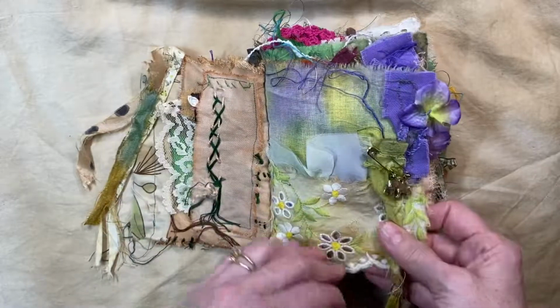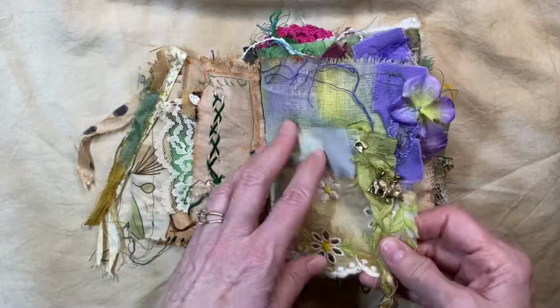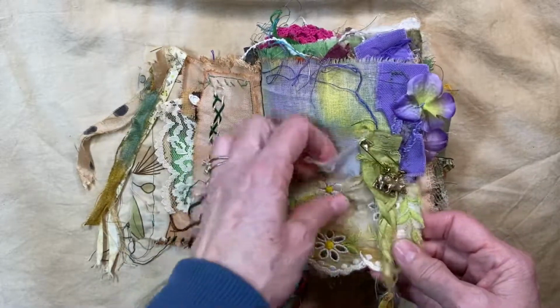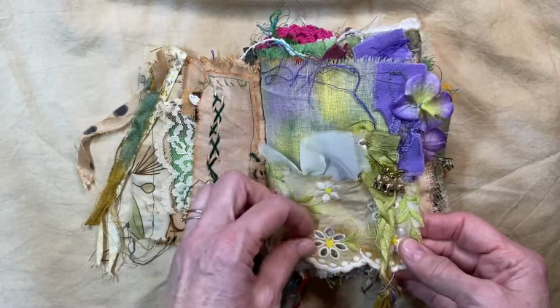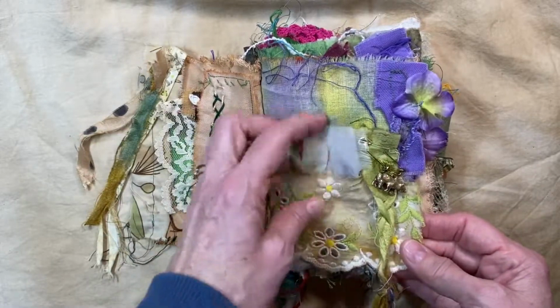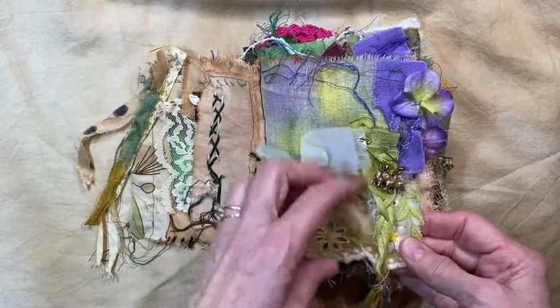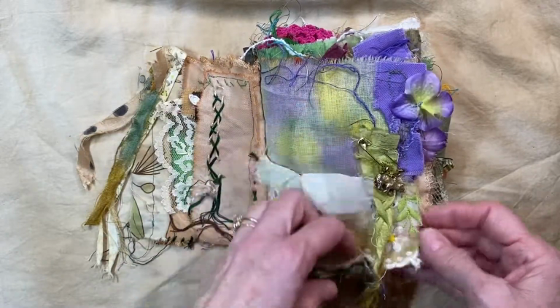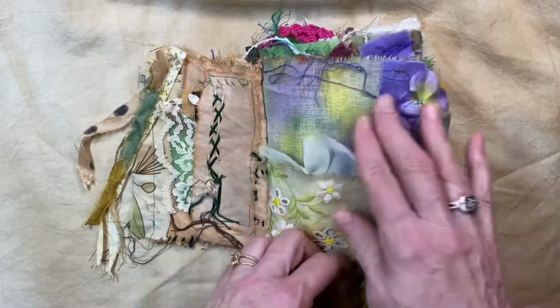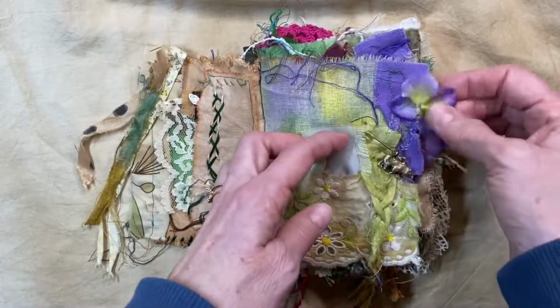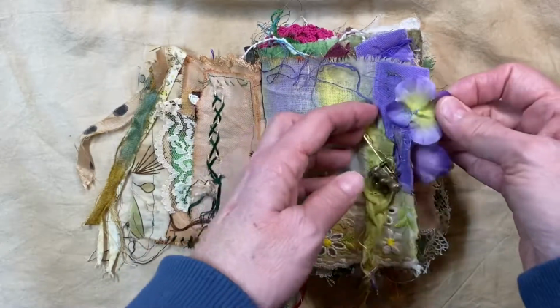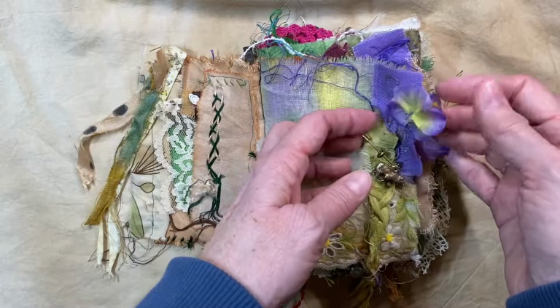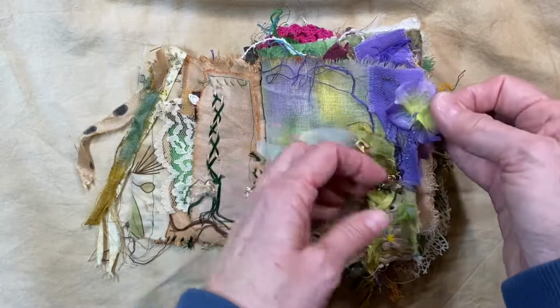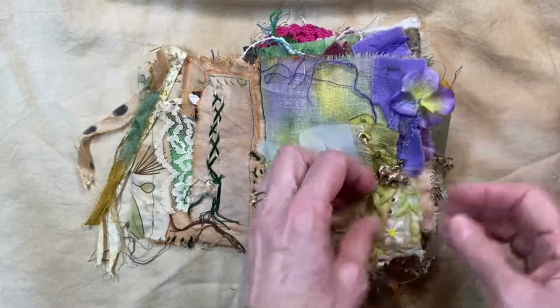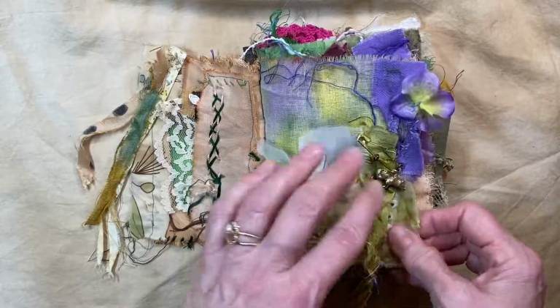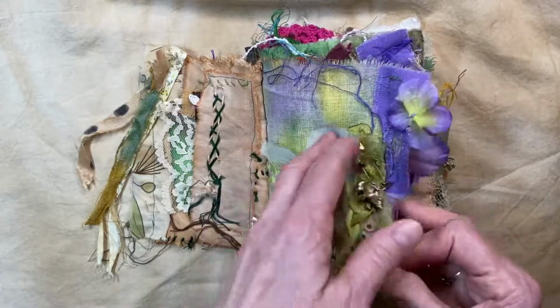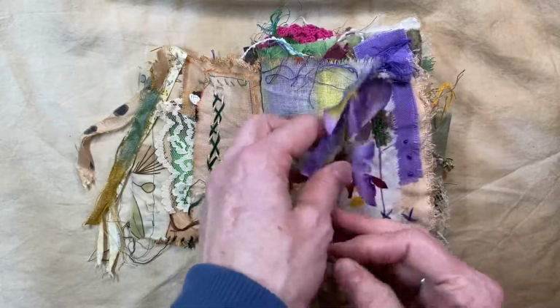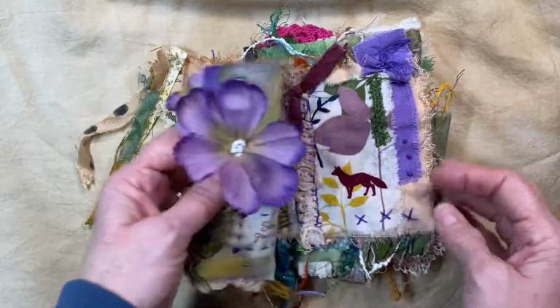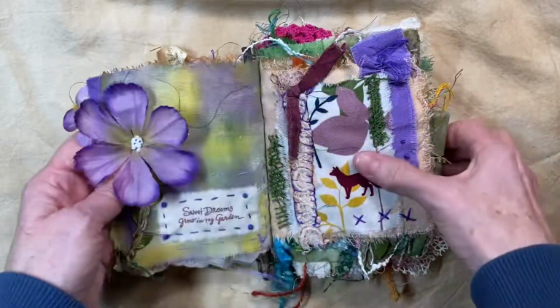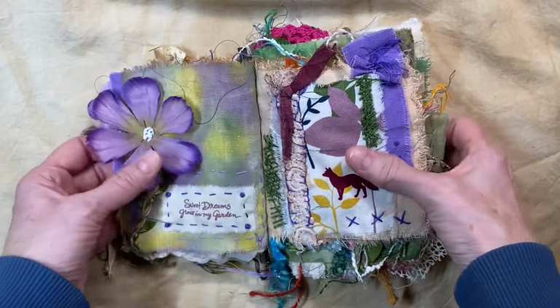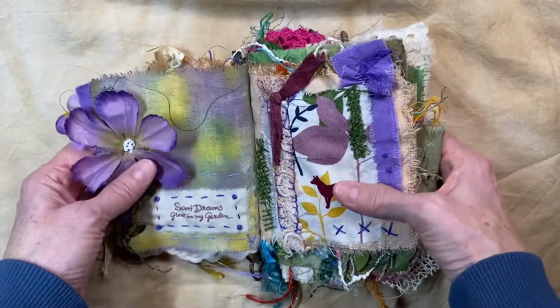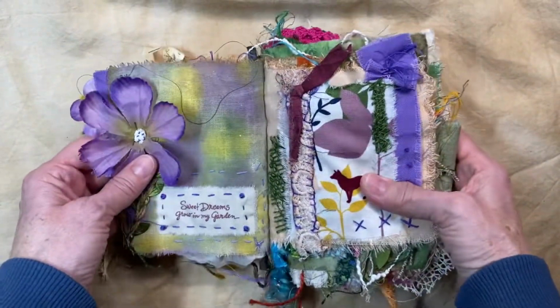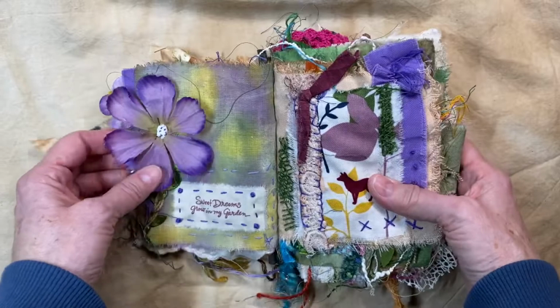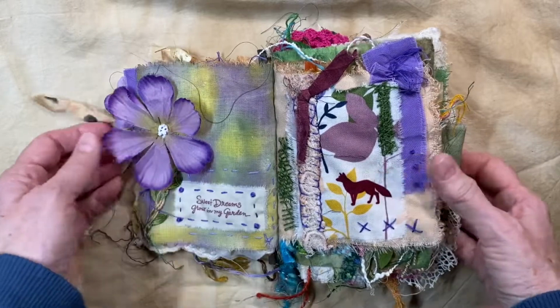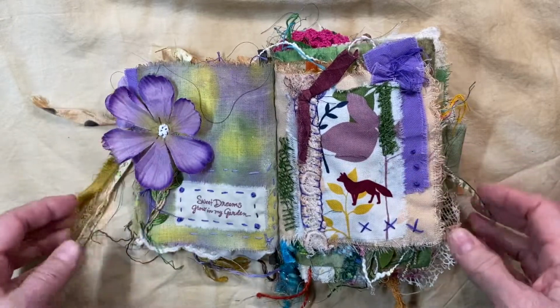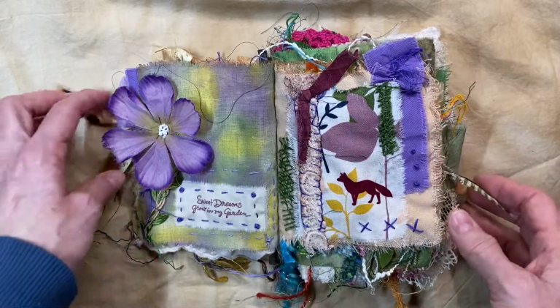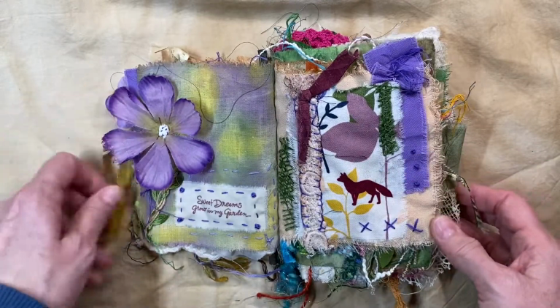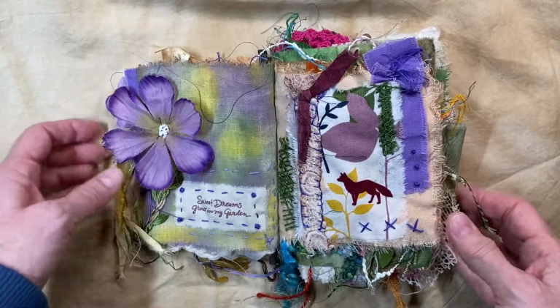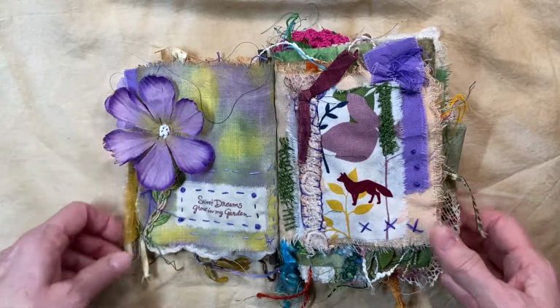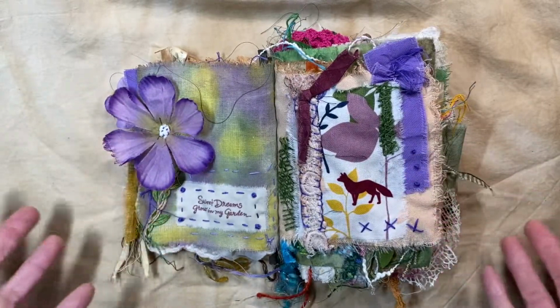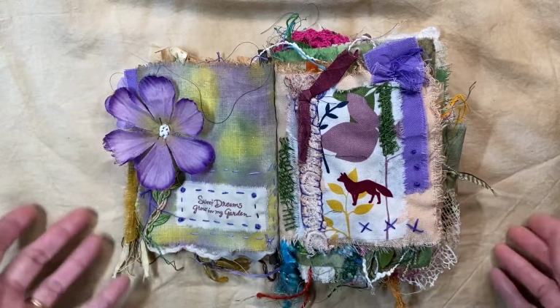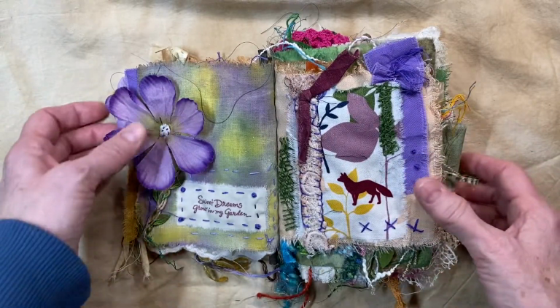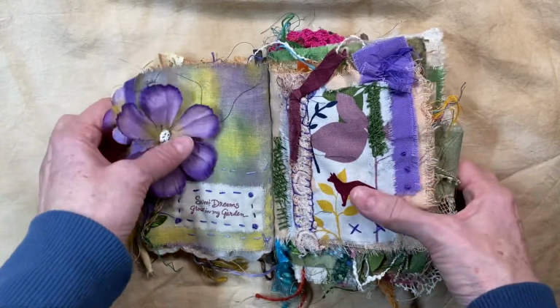It's just wherever I wanted to sew stuff, I just sewed it and made it work. This was just the easiest, most fun journal — I had so much fun because there were no boundaries. You could do anything you wanted.